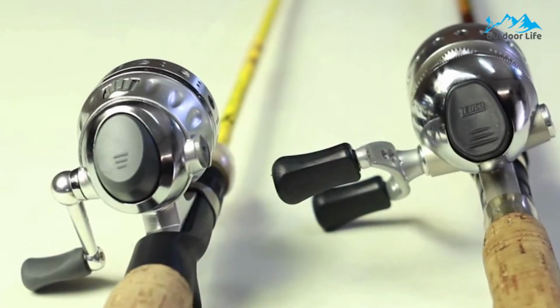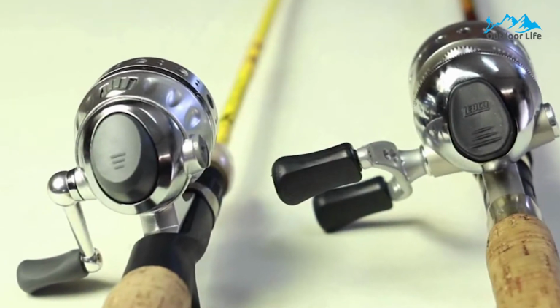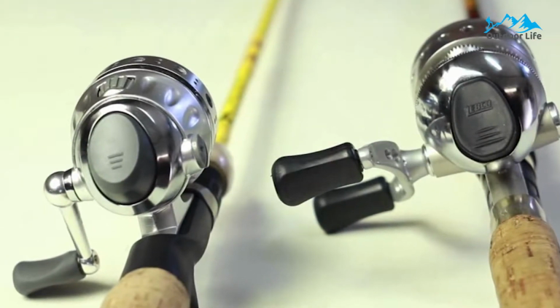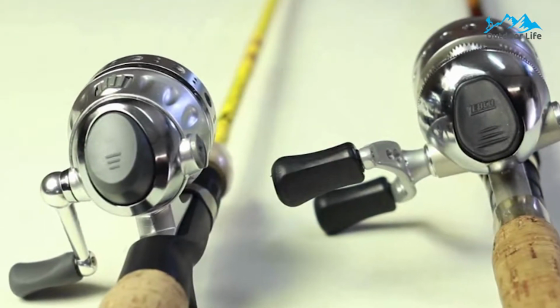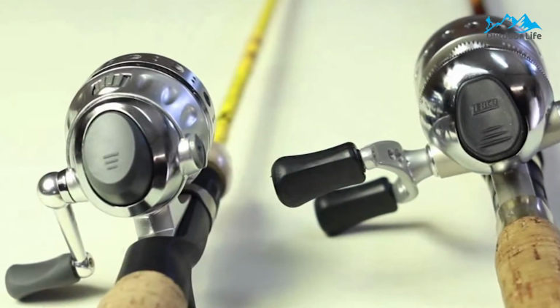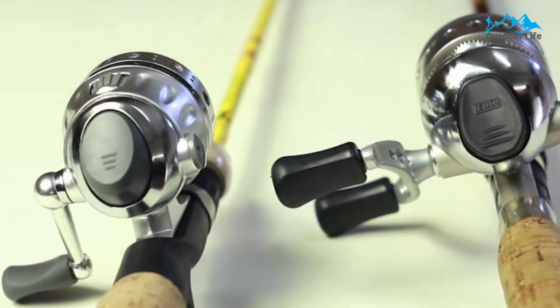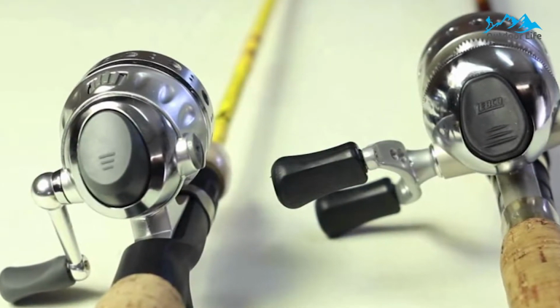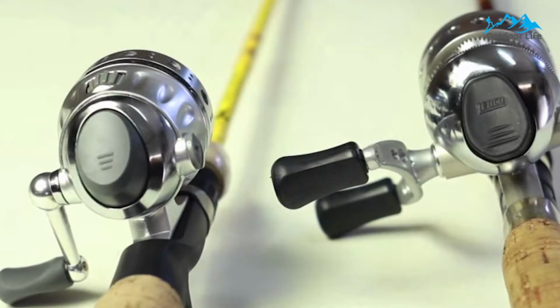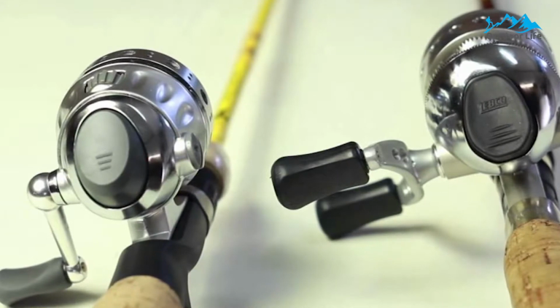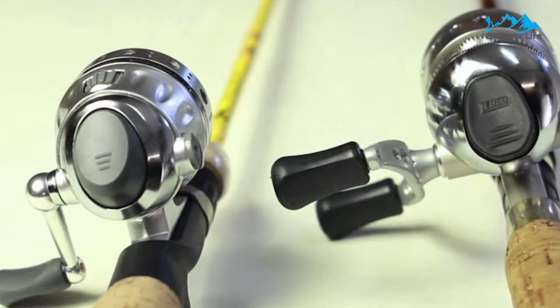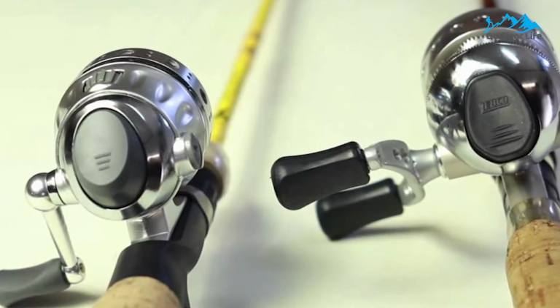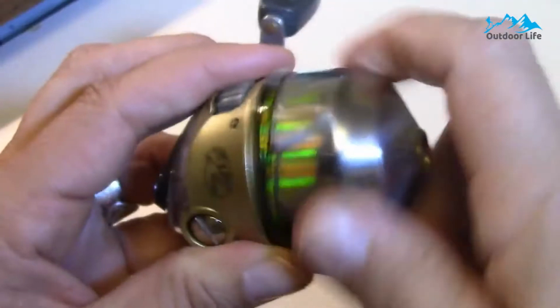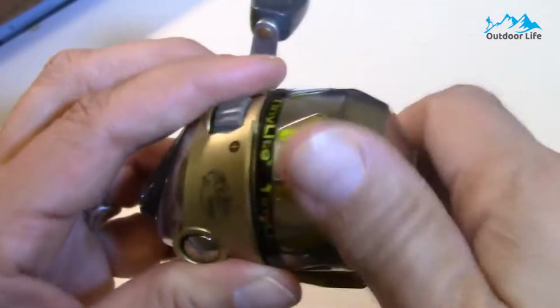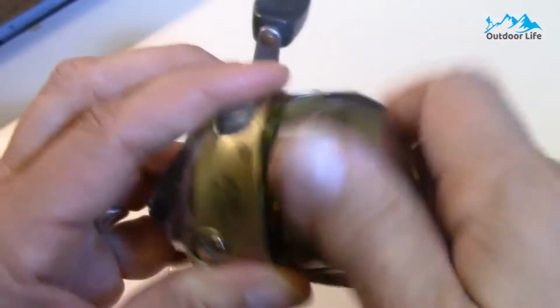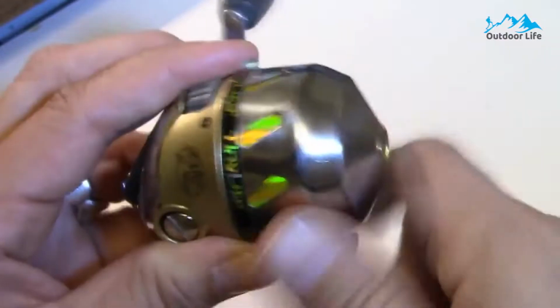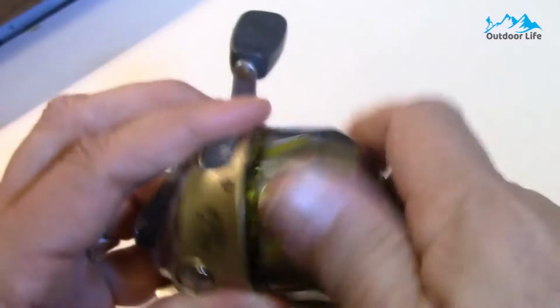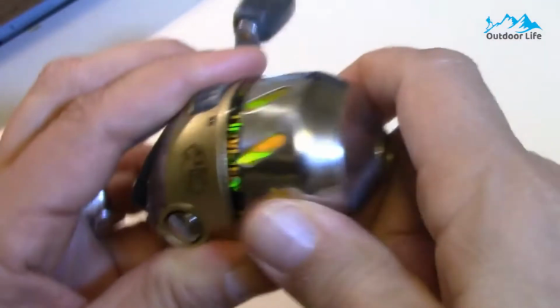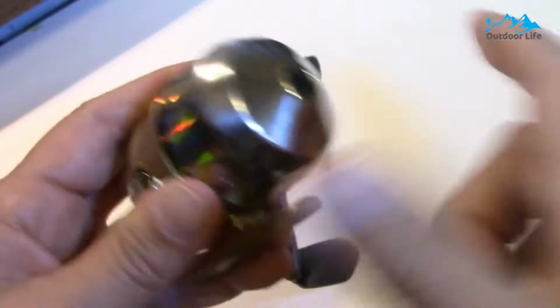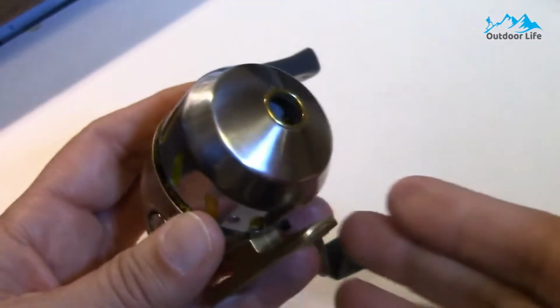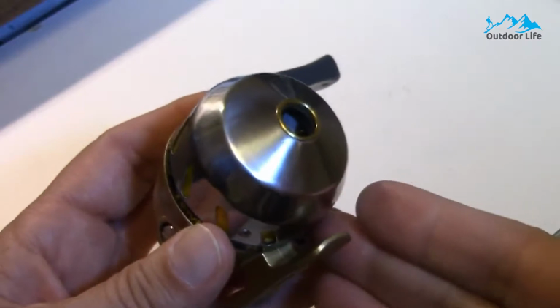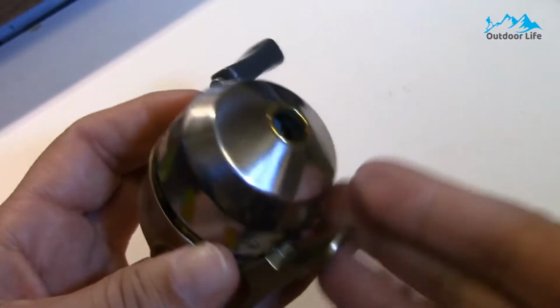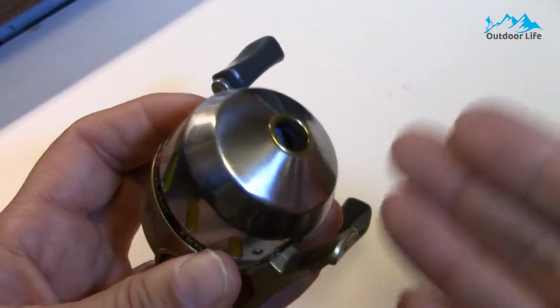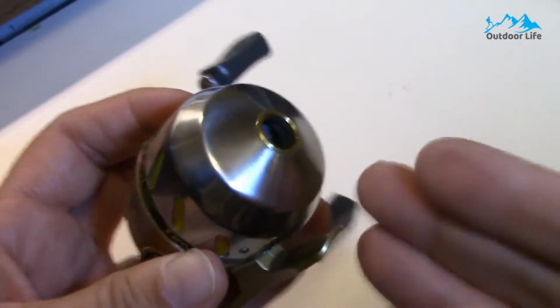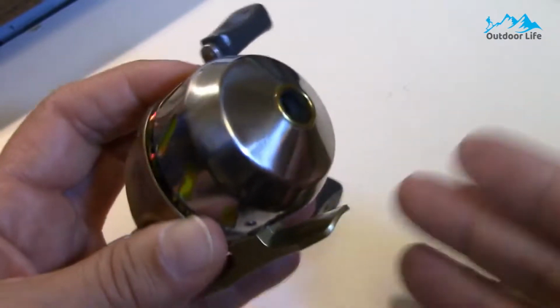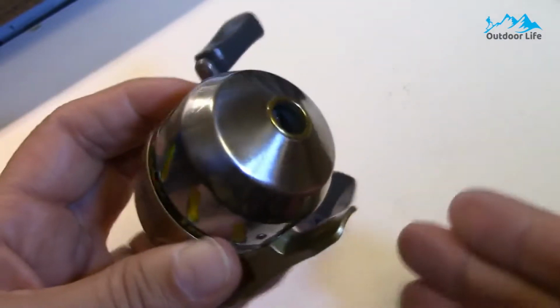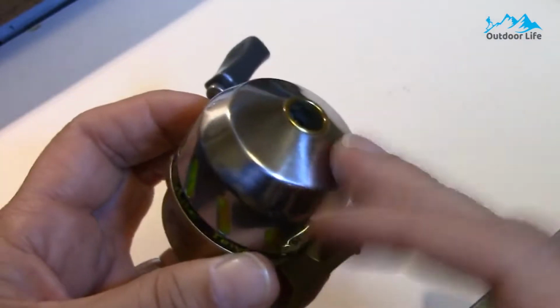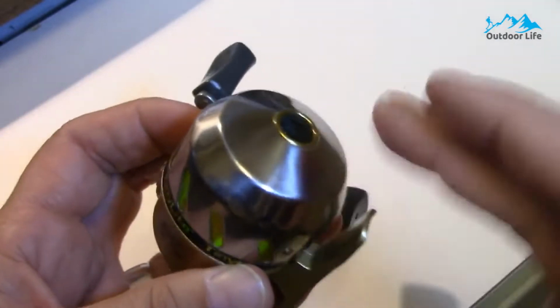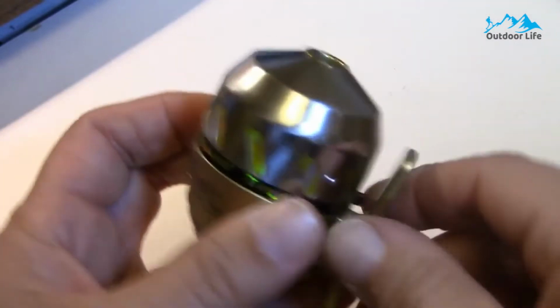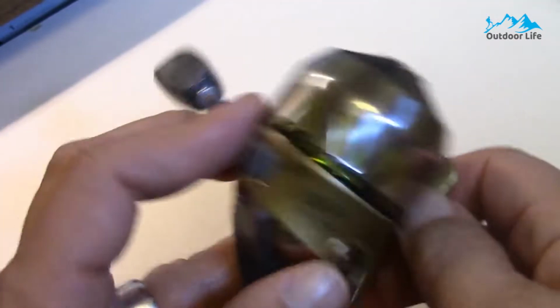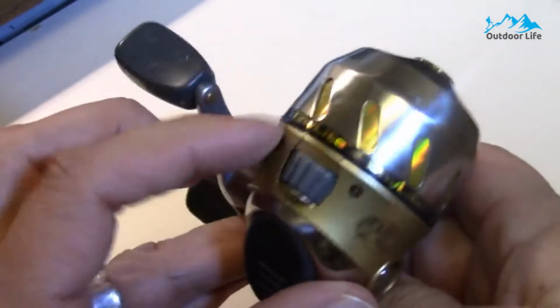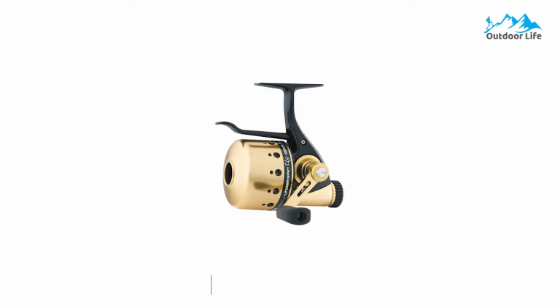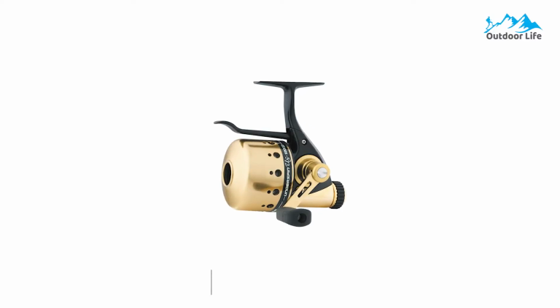The reel's aluminum frame further enhances smoothness by holding the gears in precise alignment. With its soft-touch rubber knob, the reel offers the high-traction, comfortable grip anglers need when landing a big catch.